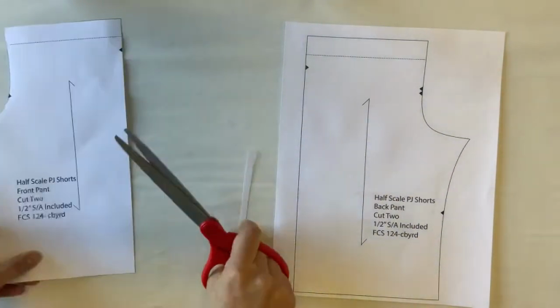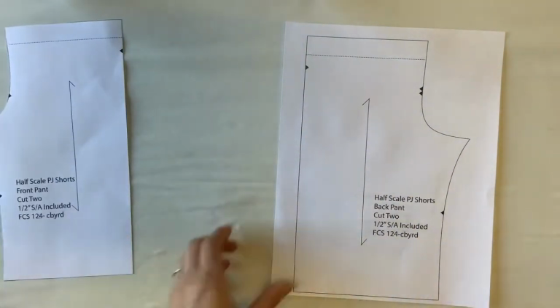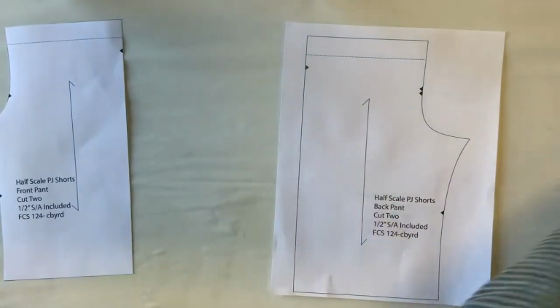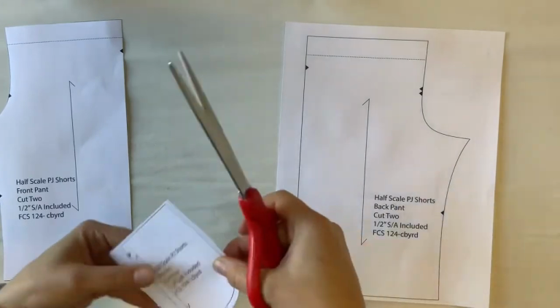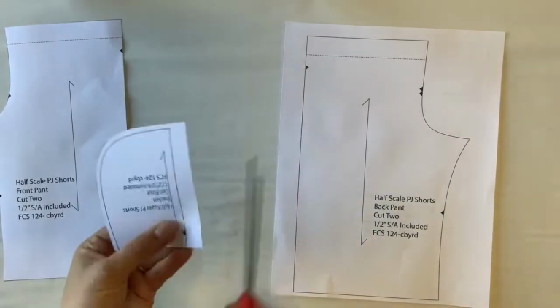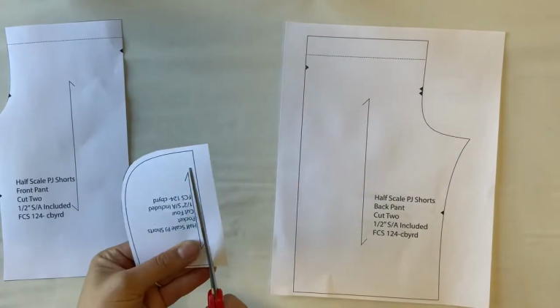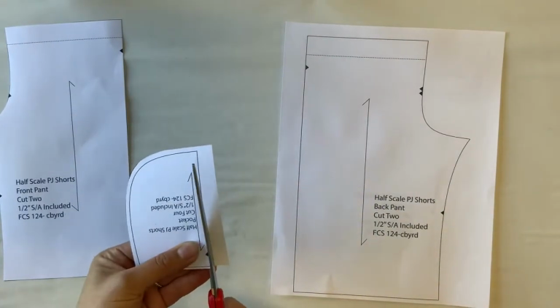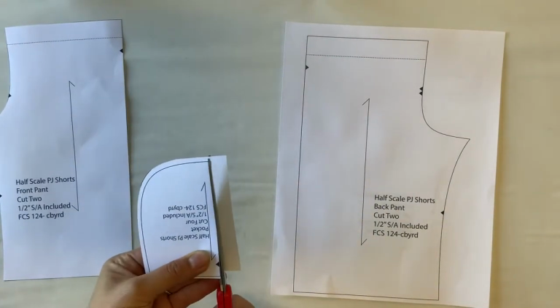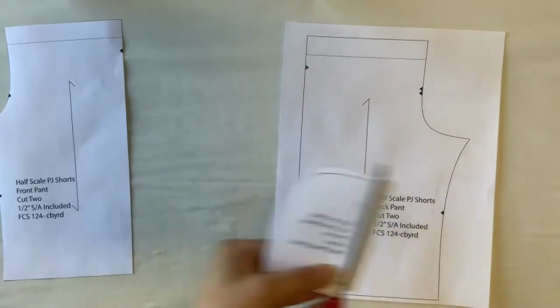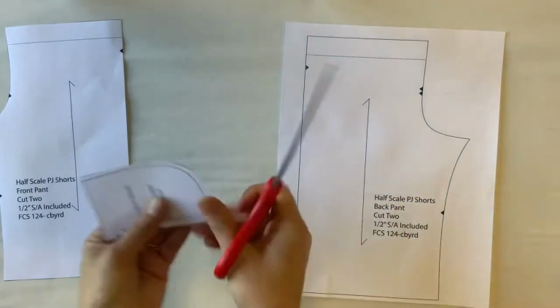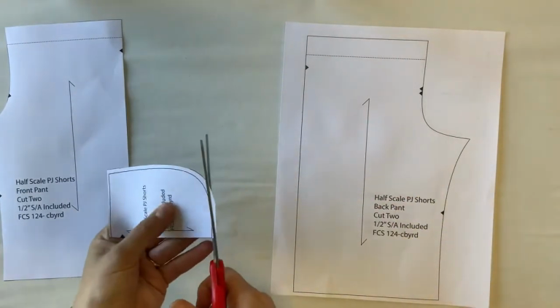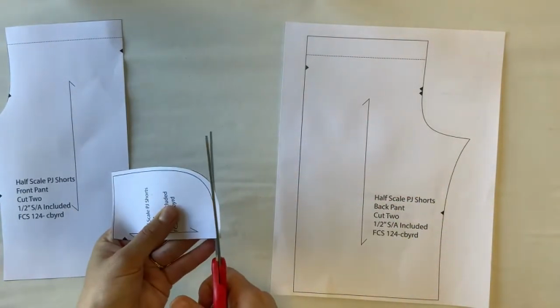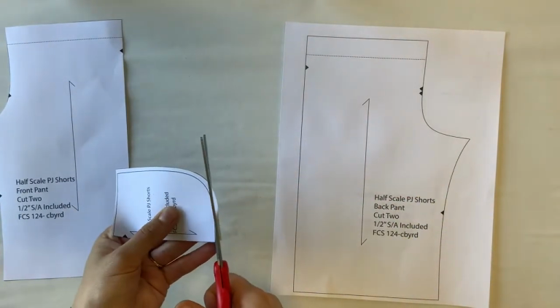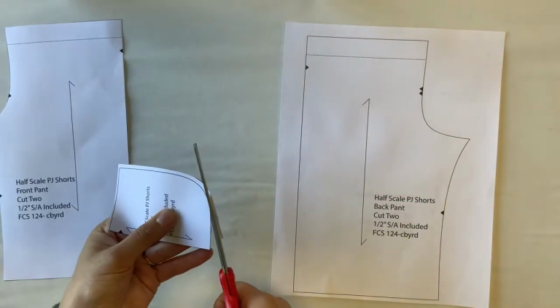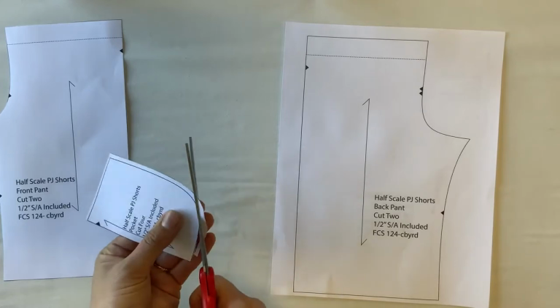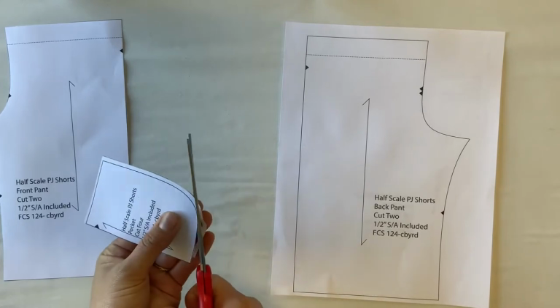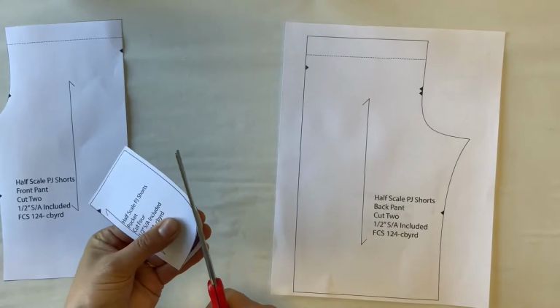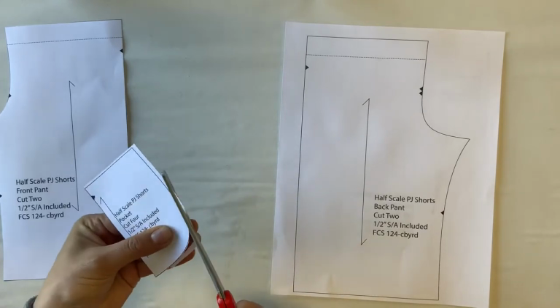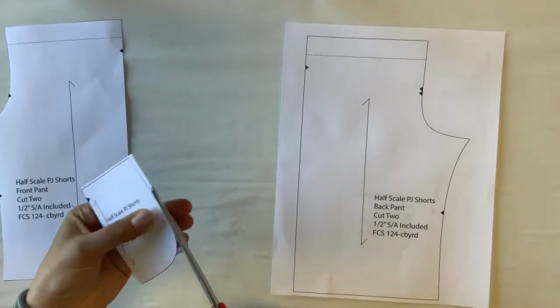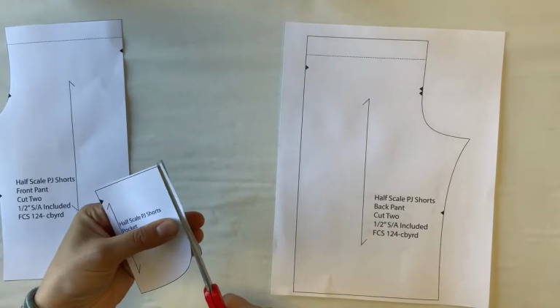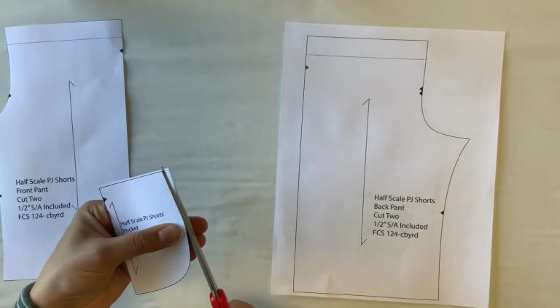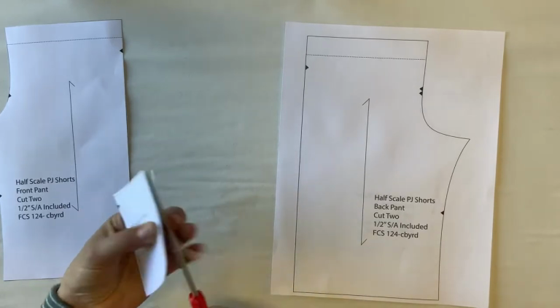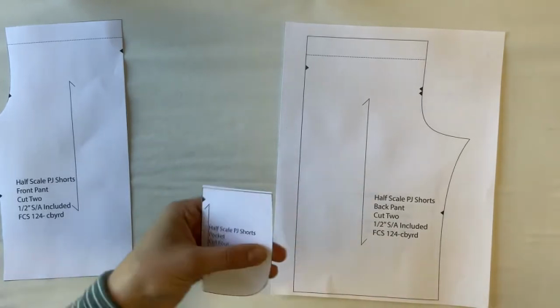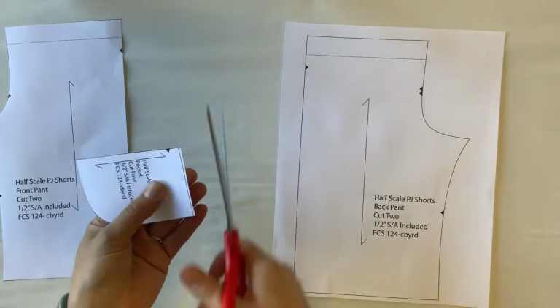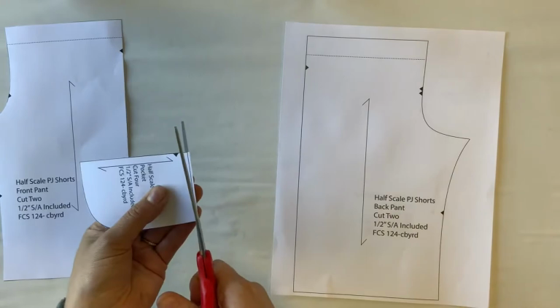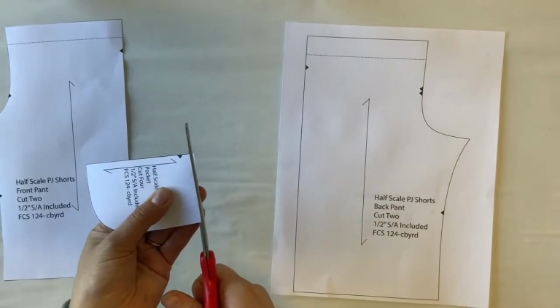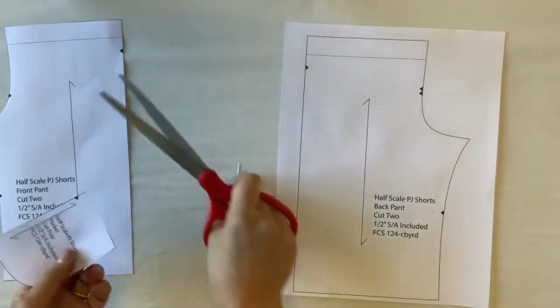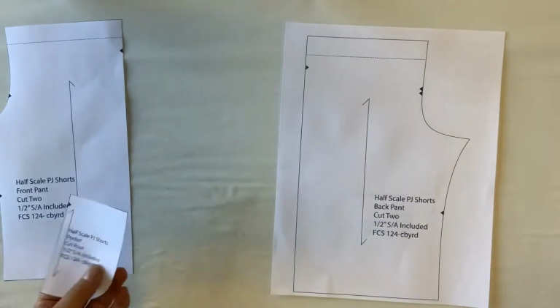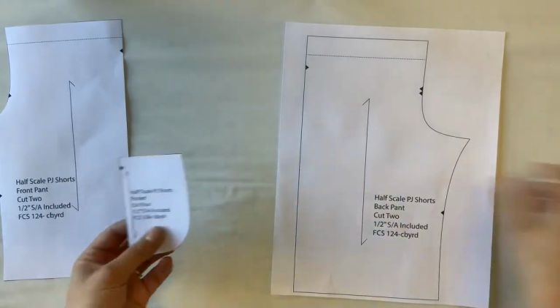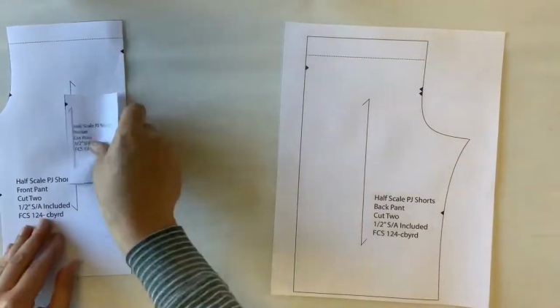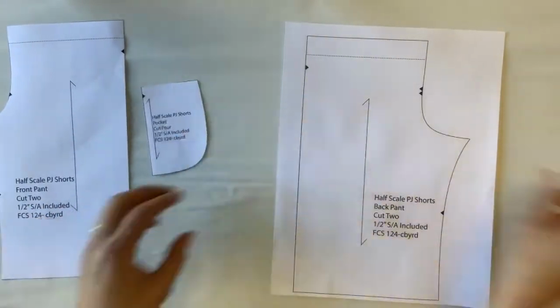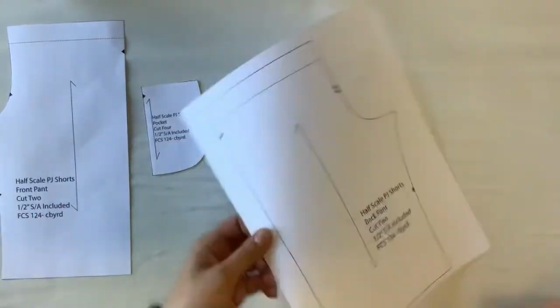In this first part you can practice your accurate cutting skills with a pair of paper scissors. It's important to use paper scissors for paper and fabric scissors for fabric. If you intermingle the two it can dull the blade and you won't be able to cut through your fabric anymore.